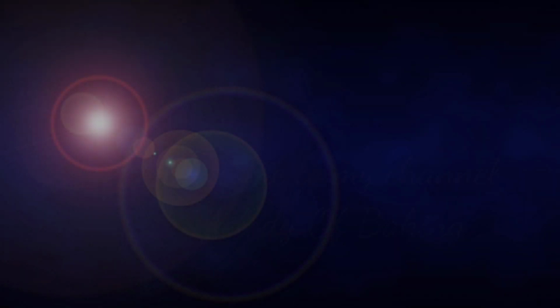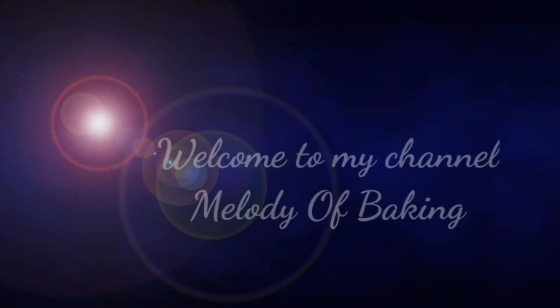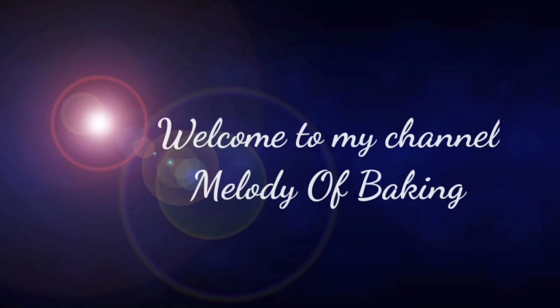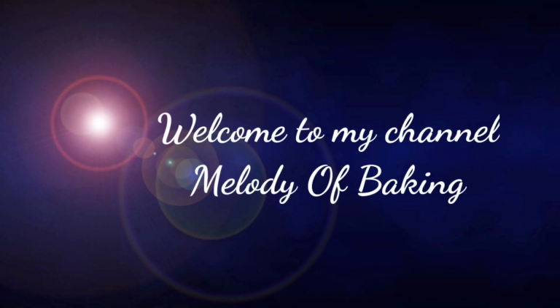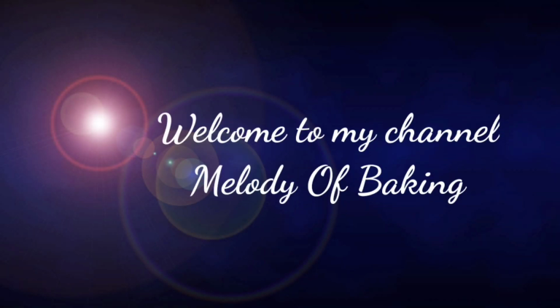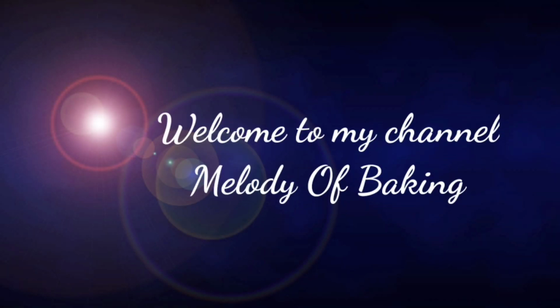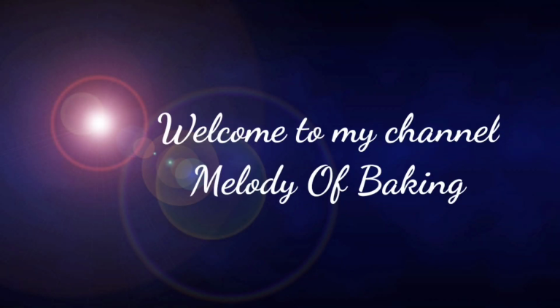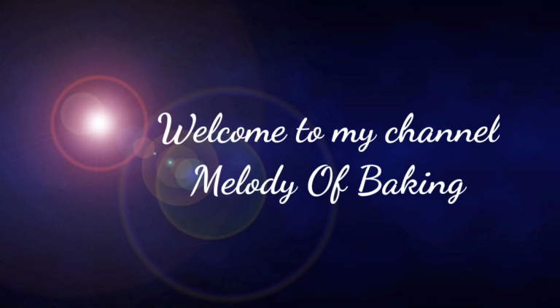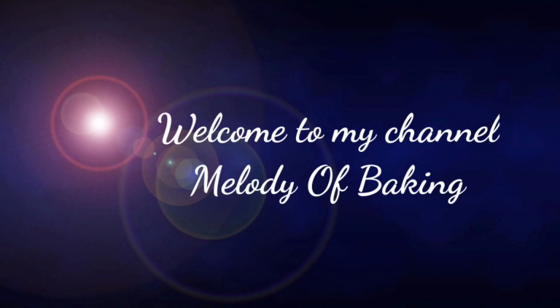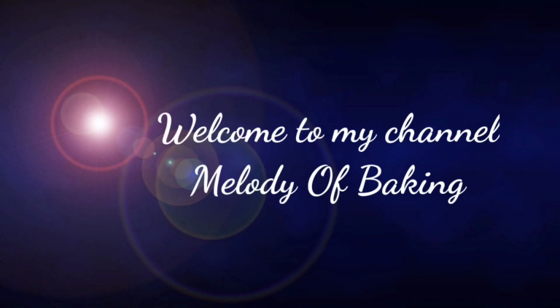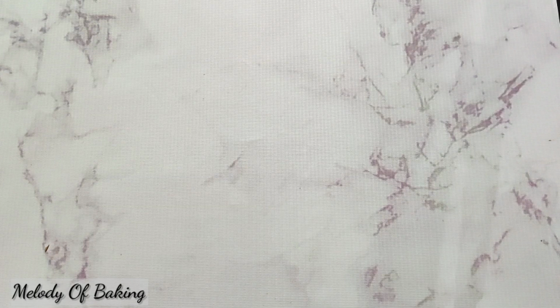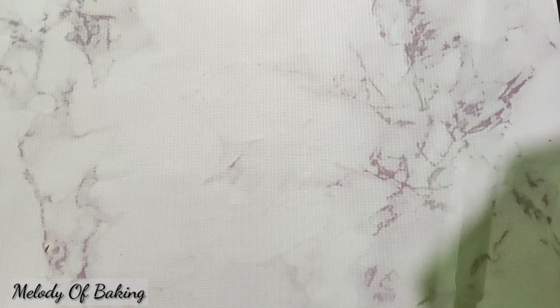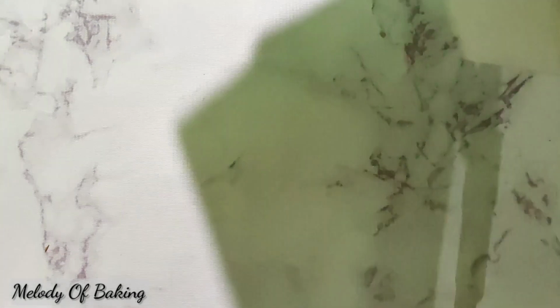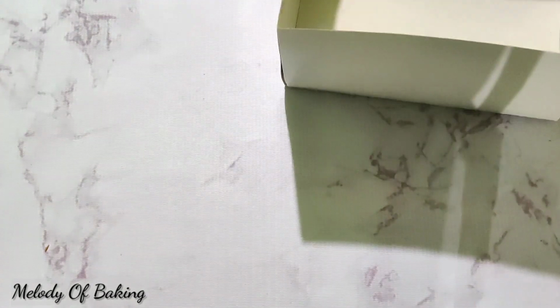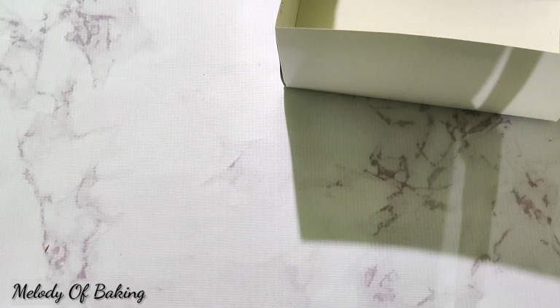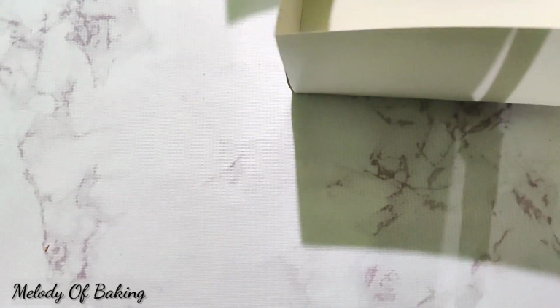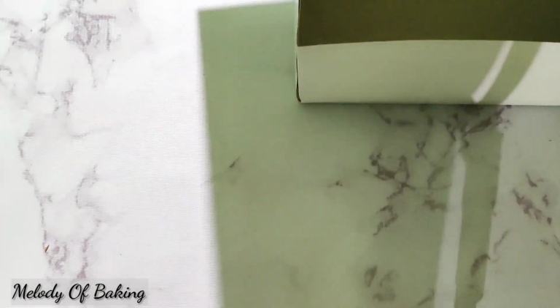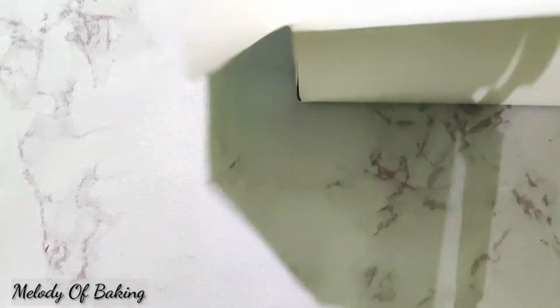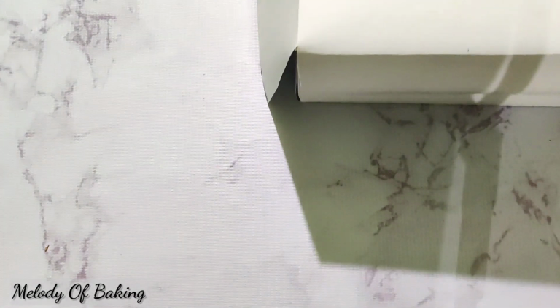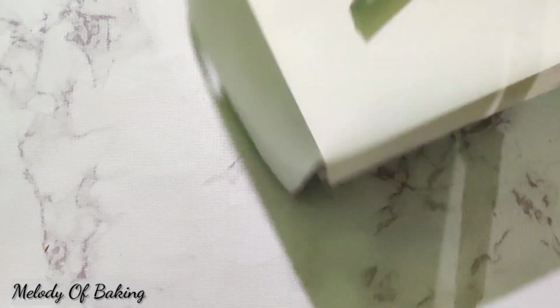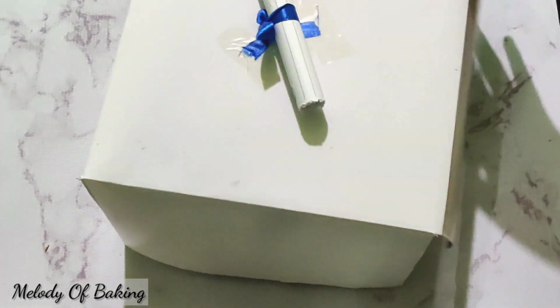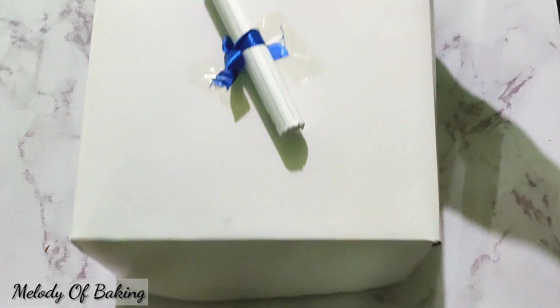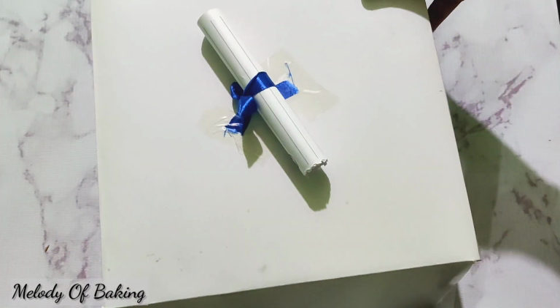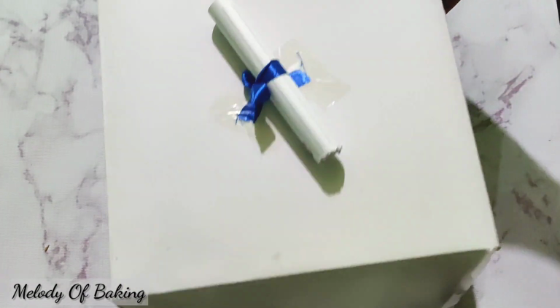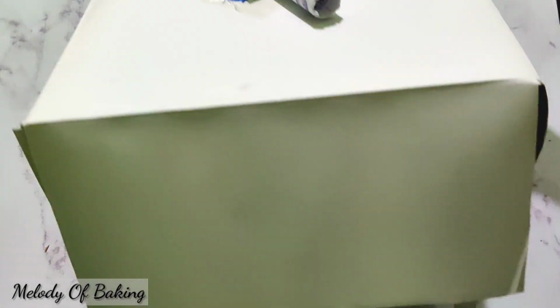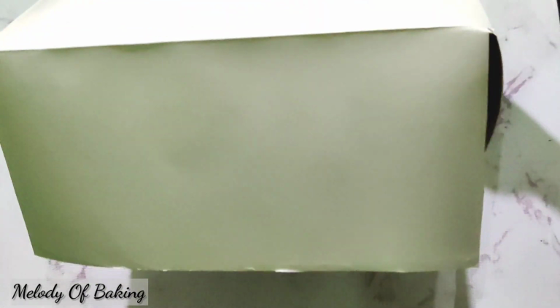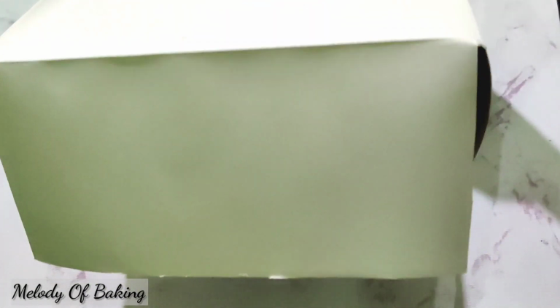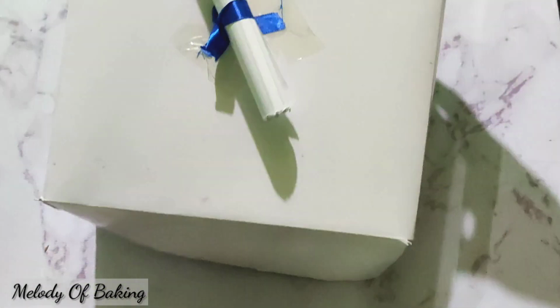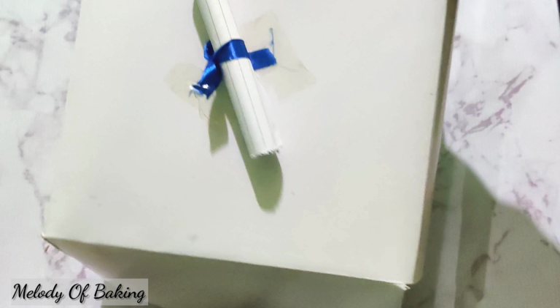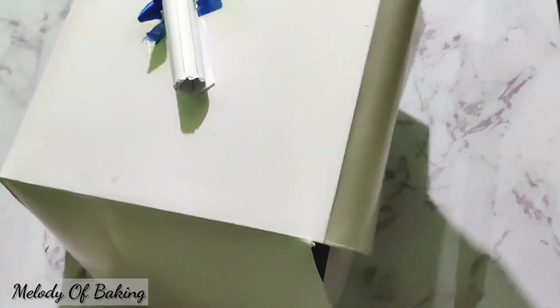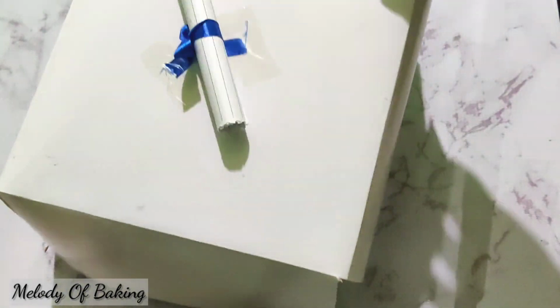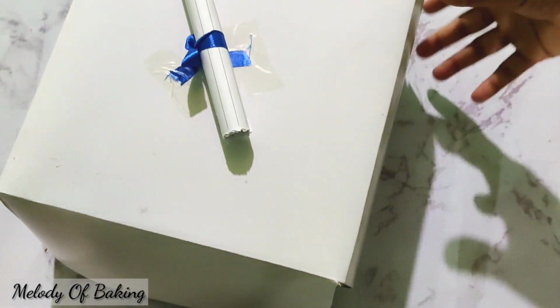Asalaamu alaikum, welcome to my channel Melody of Baking. I'm going to show you how to make a cake delivery.